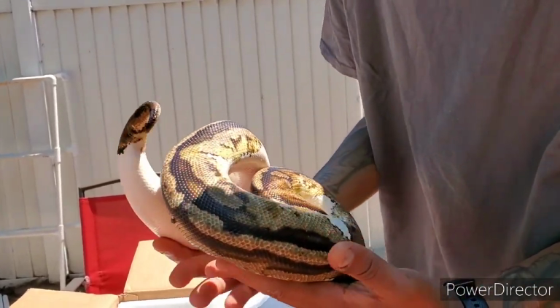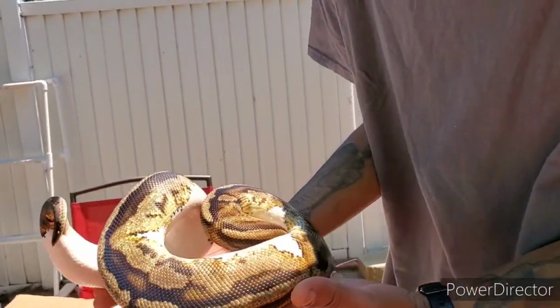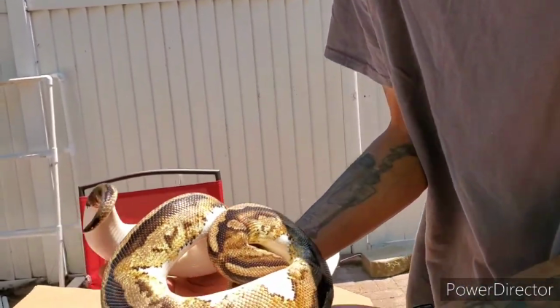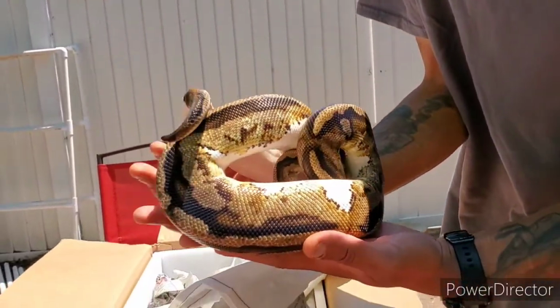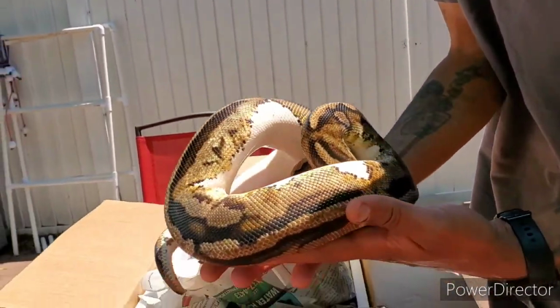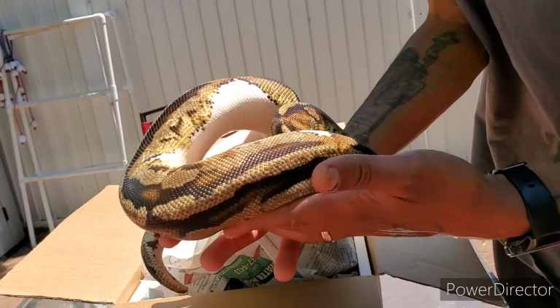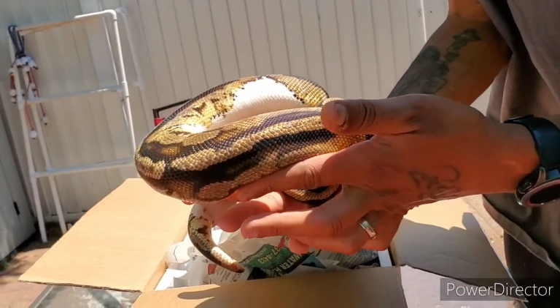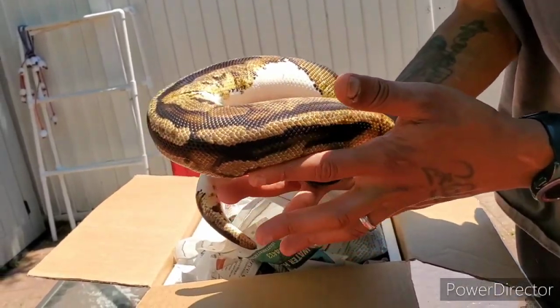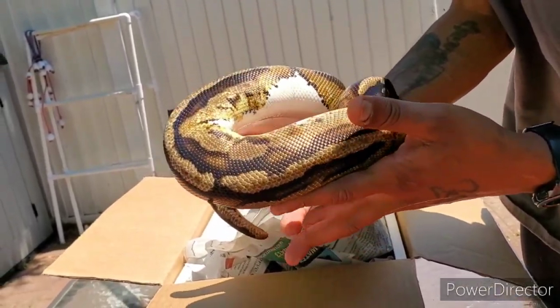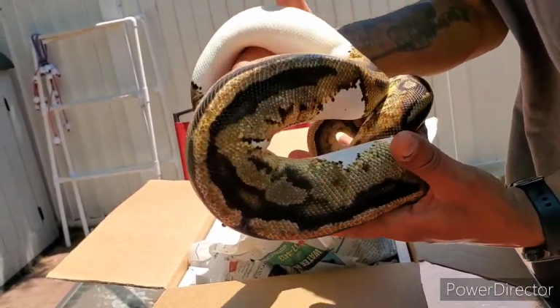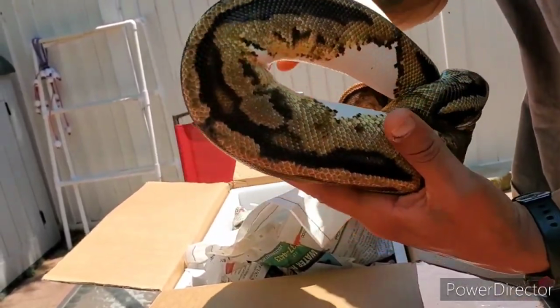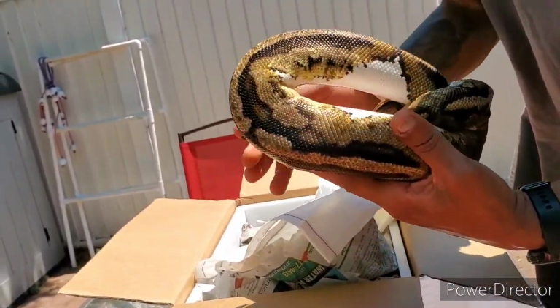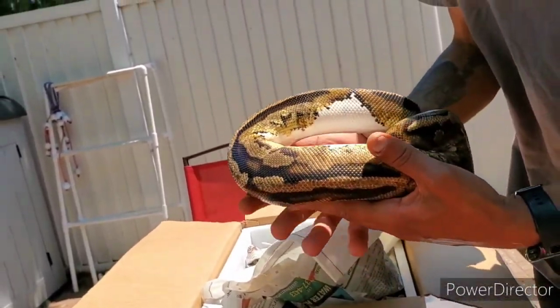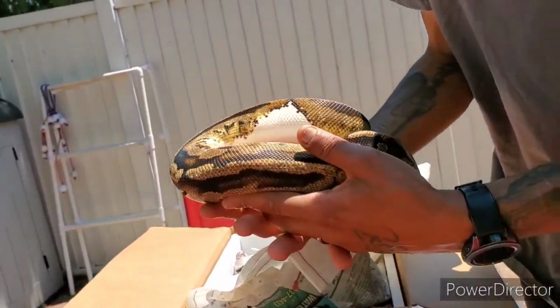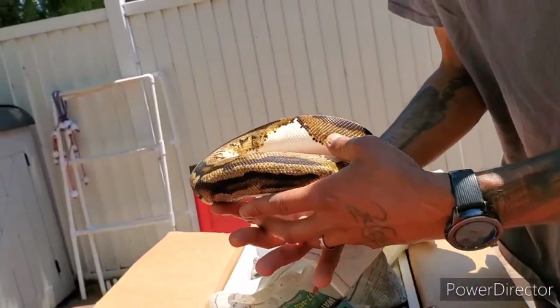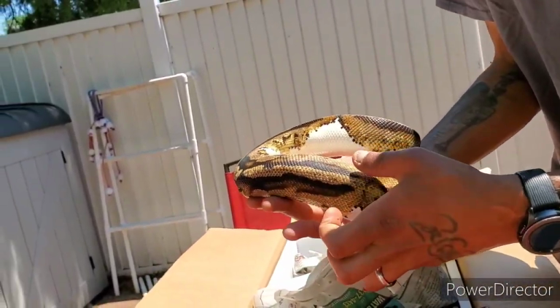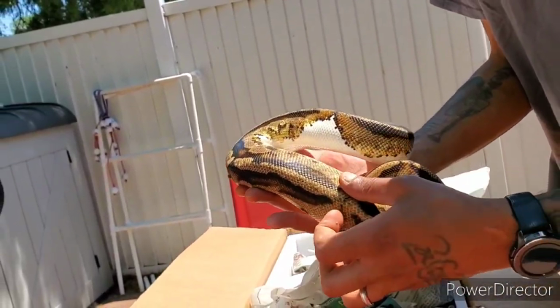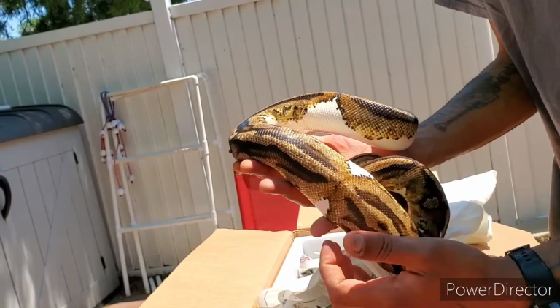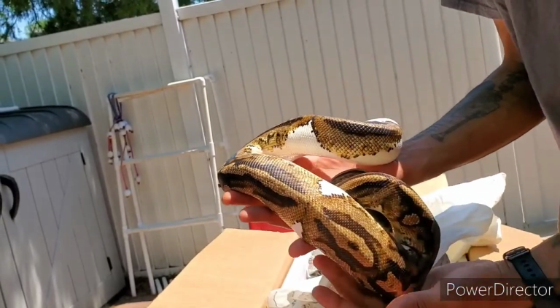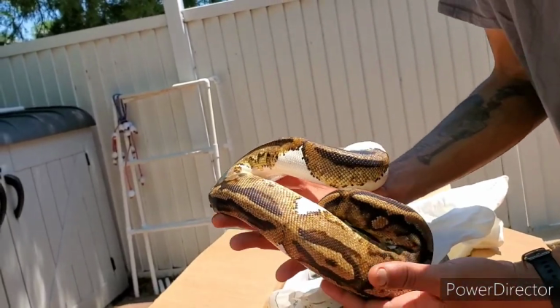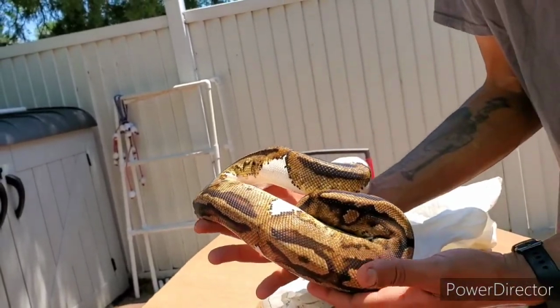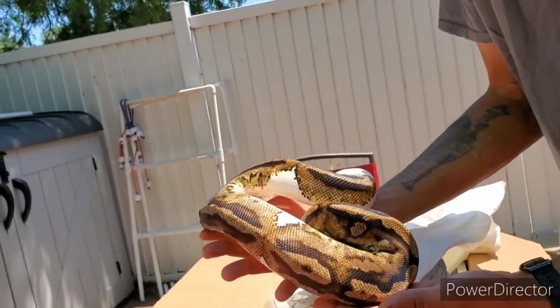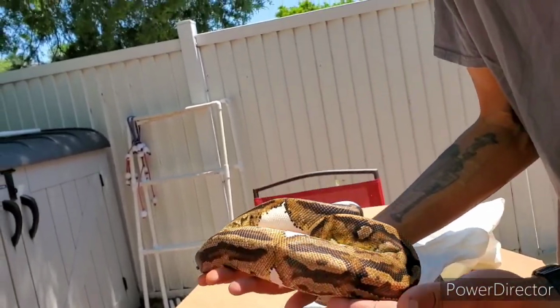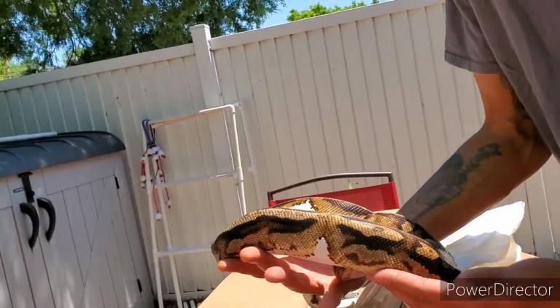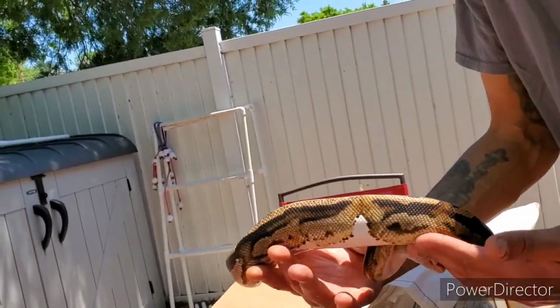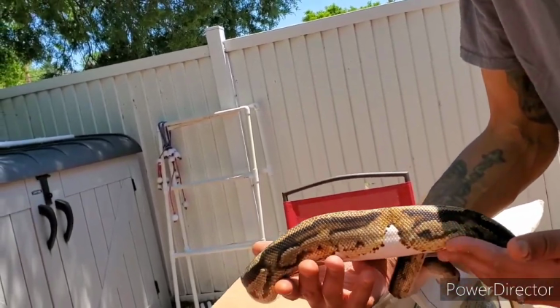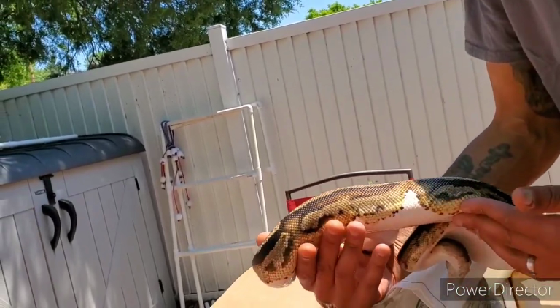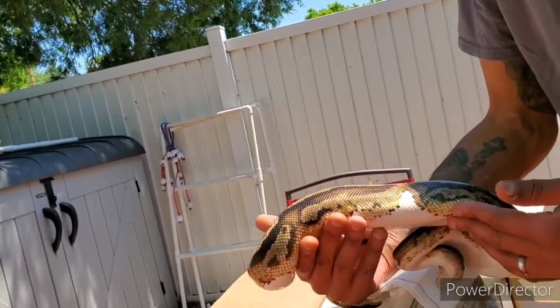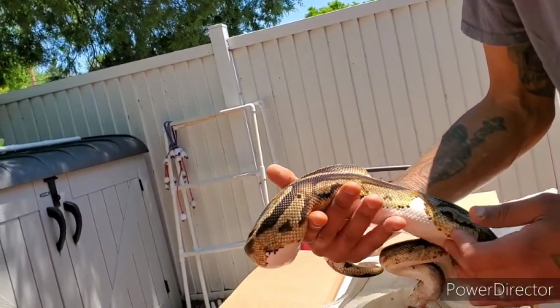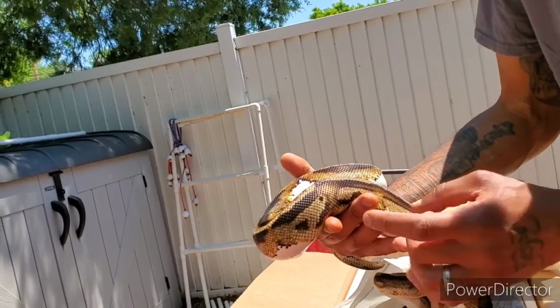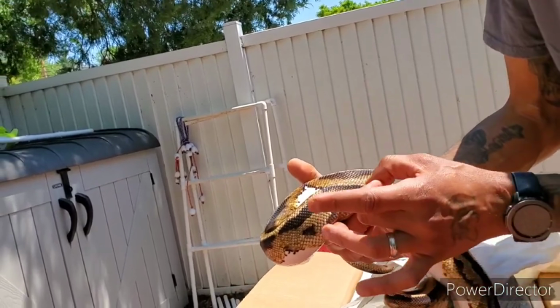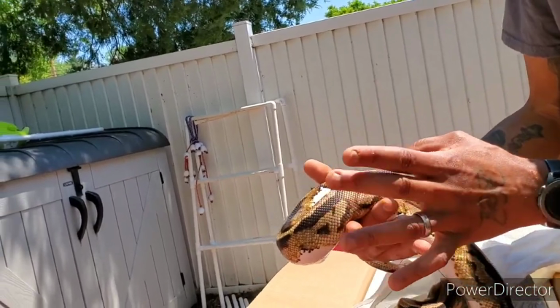Beautiful piebald male, man. I had no idea what he looked like — I bought him blind. I just took his word for it, and he did not disappoint. Look at that nice pattern.